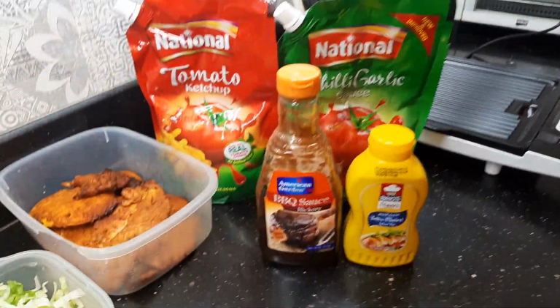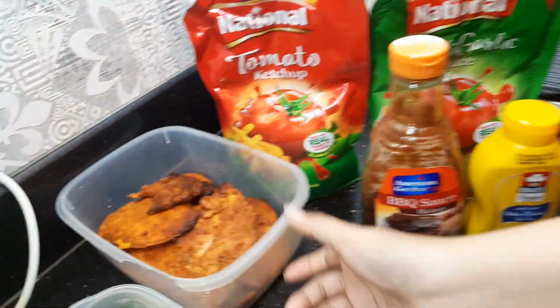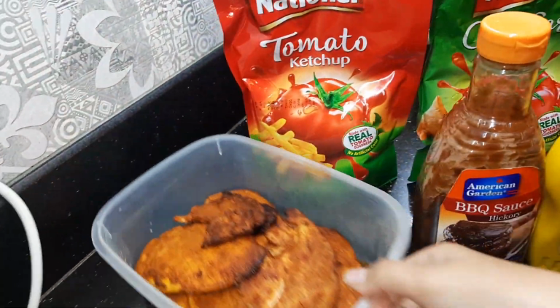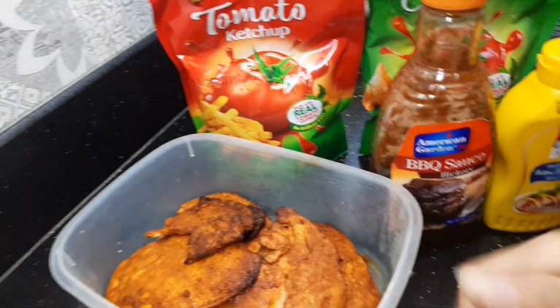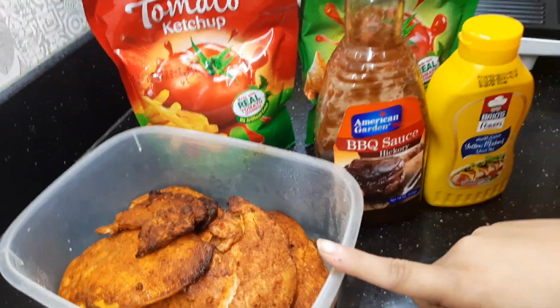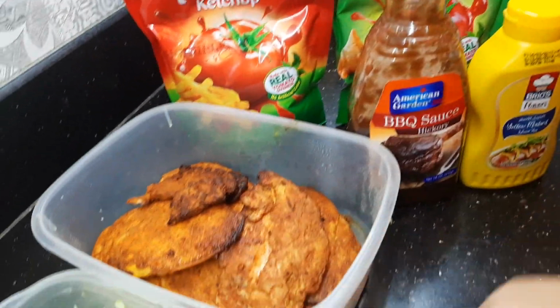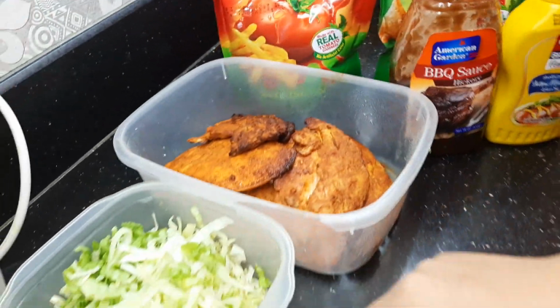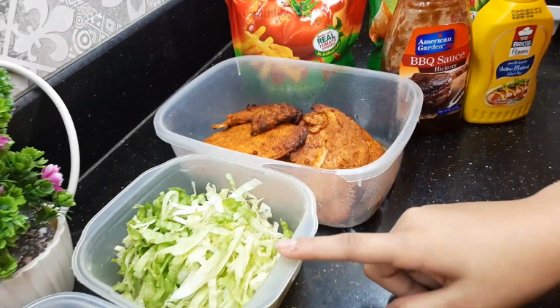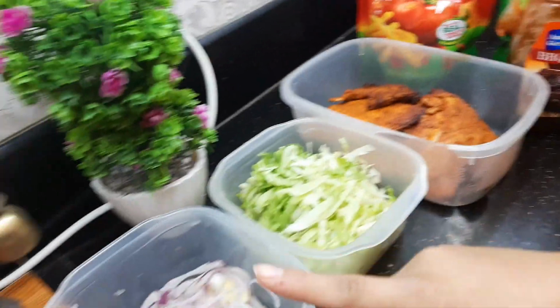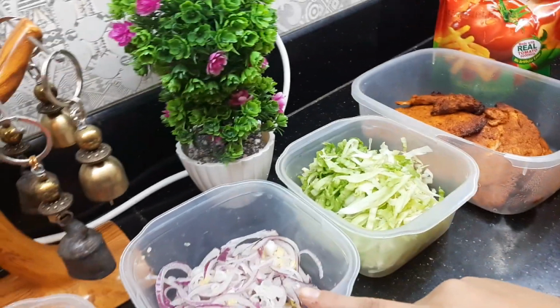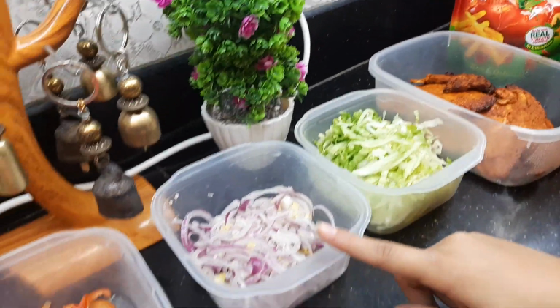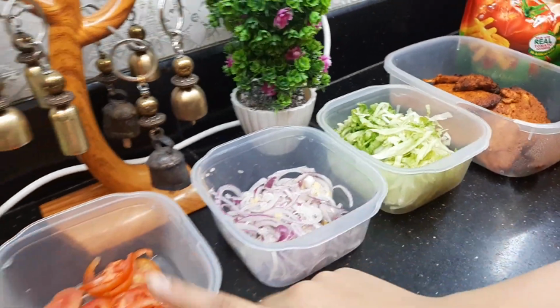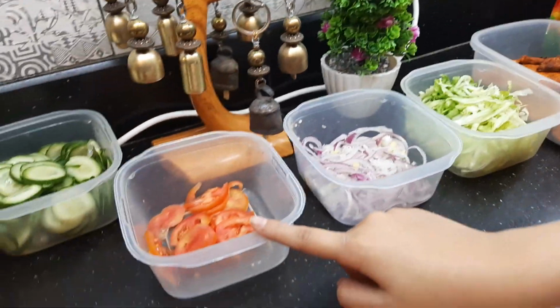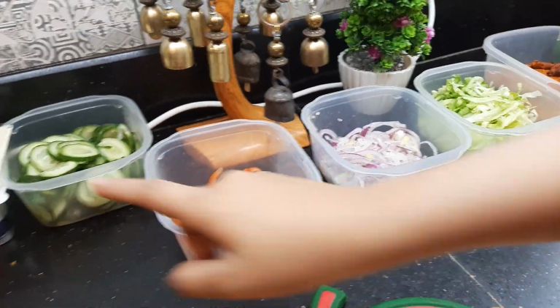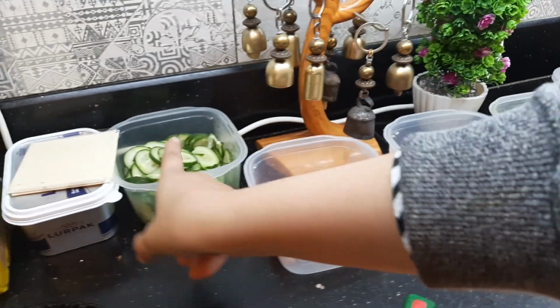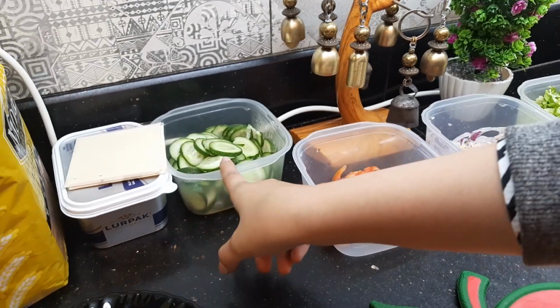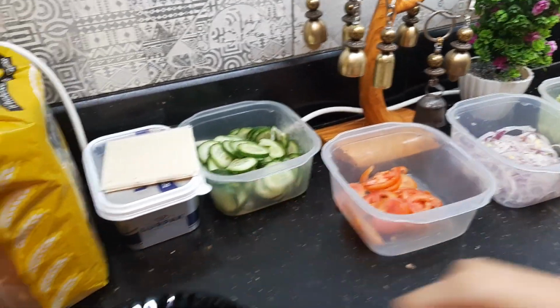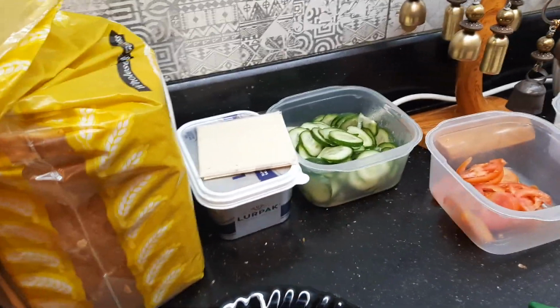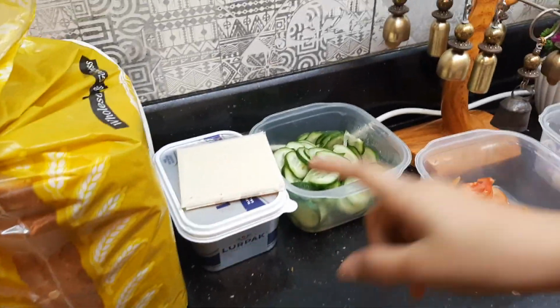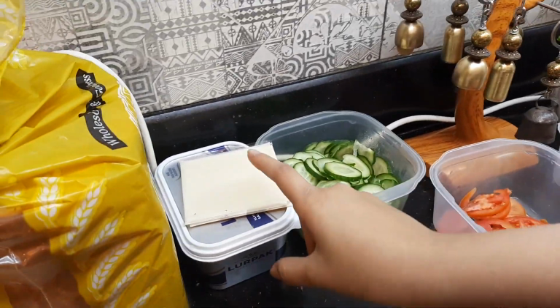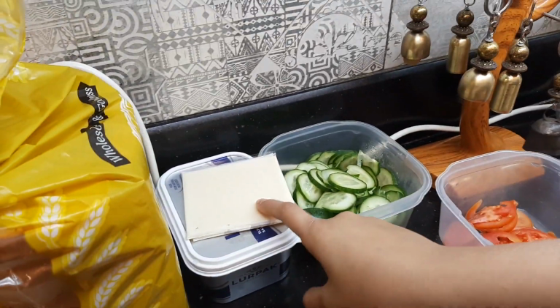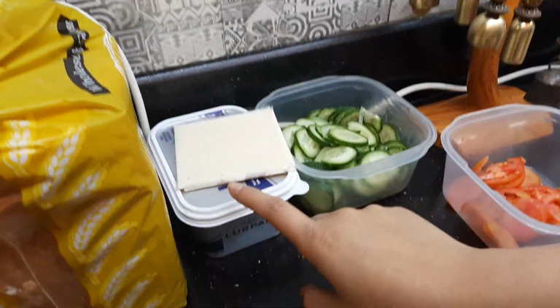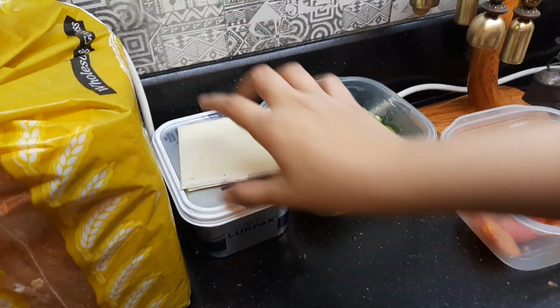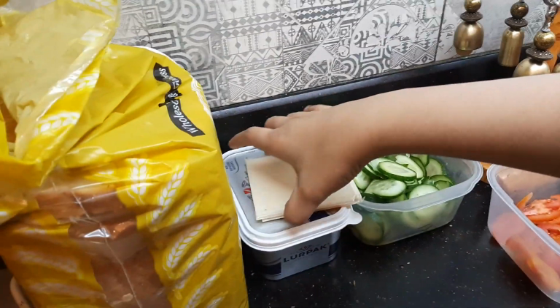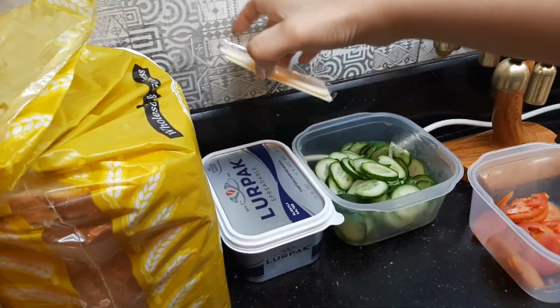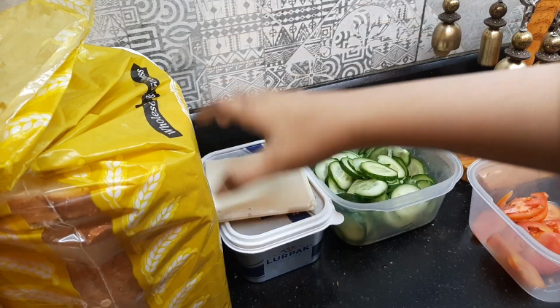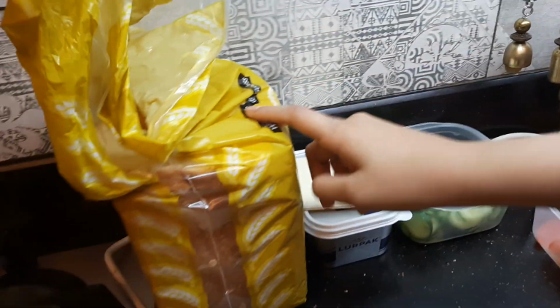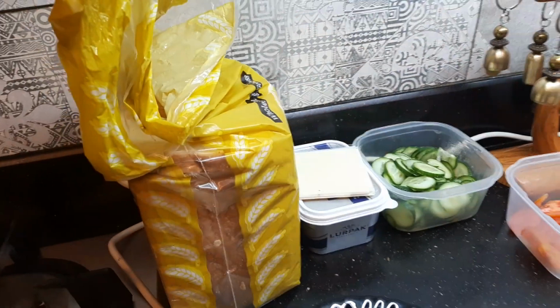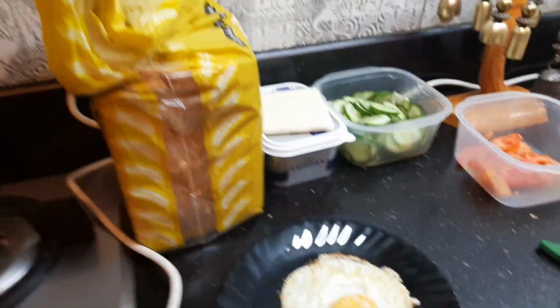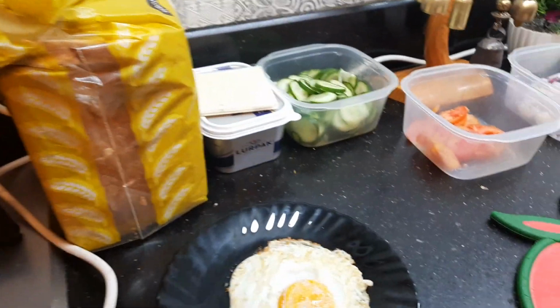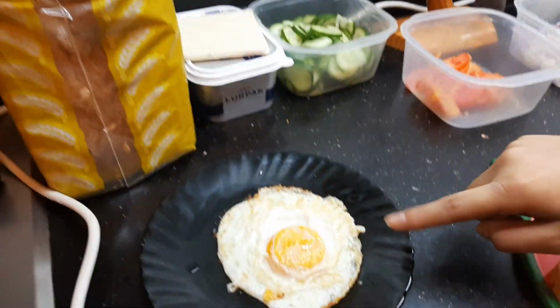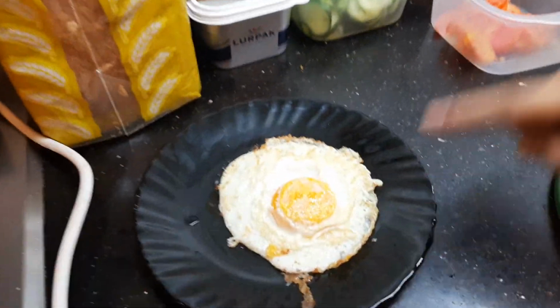After that we have baked chicken, lettuce, onions, tomato, and cucumbers. We also have cheese, butter, and bread, which I have placed over here, and a fried egg.